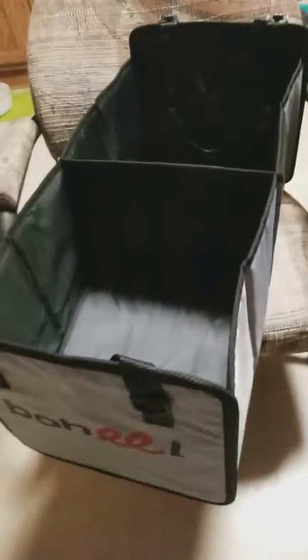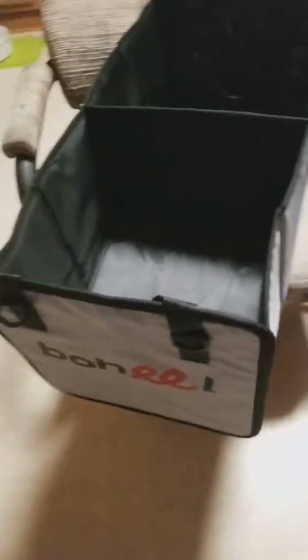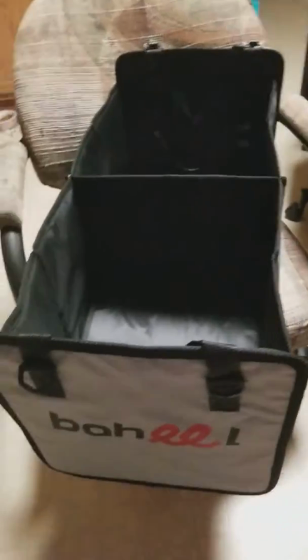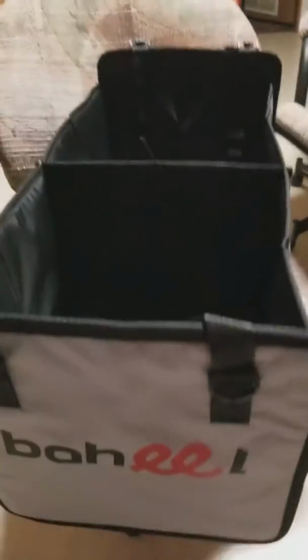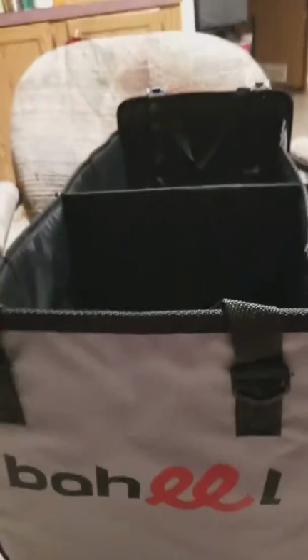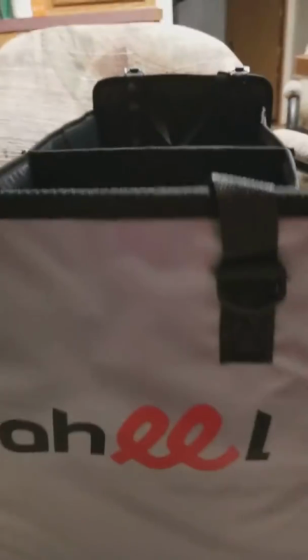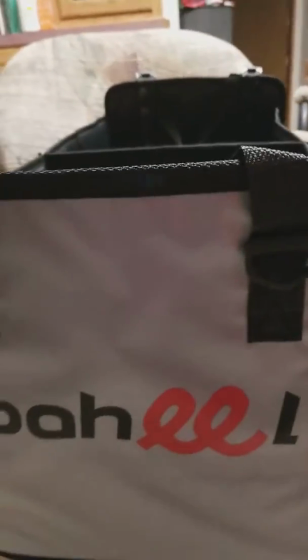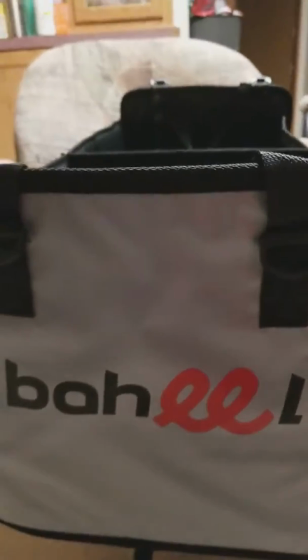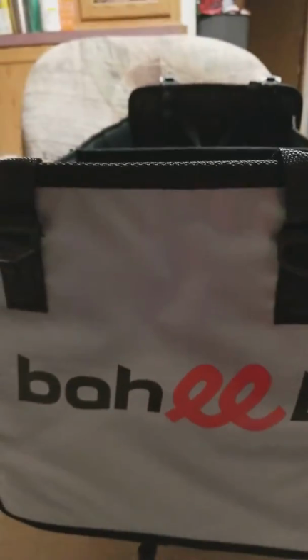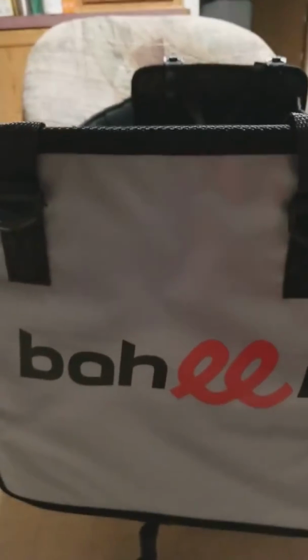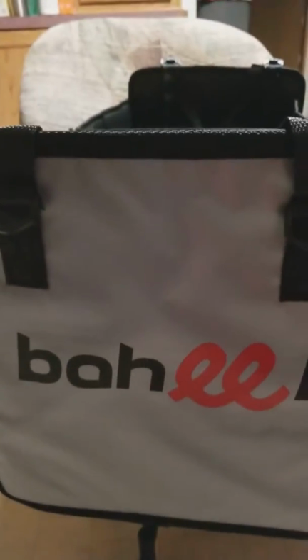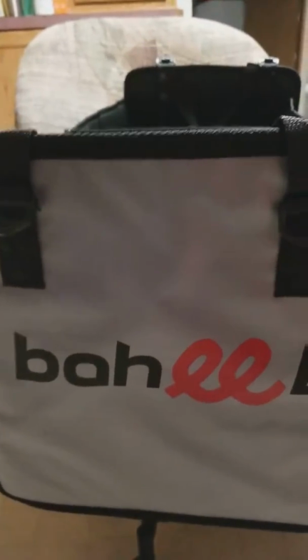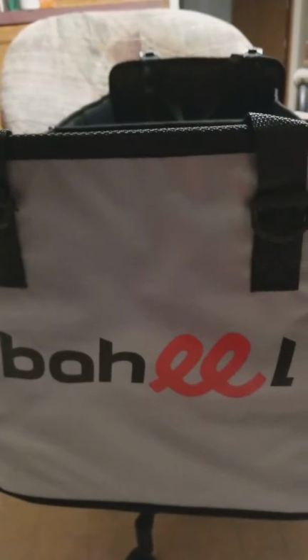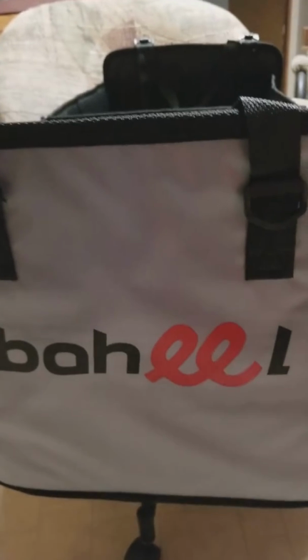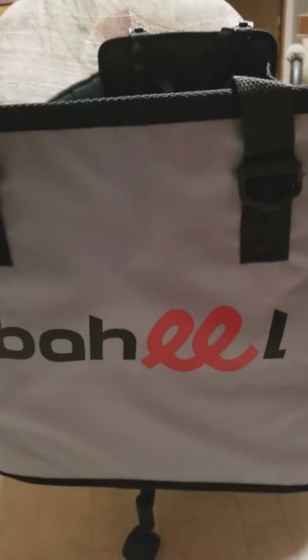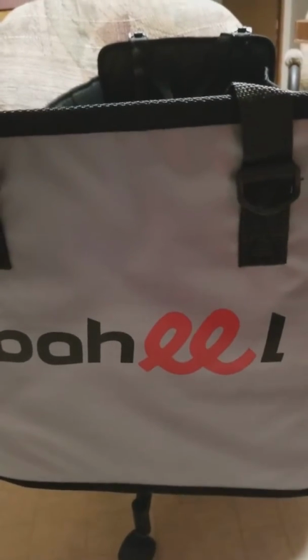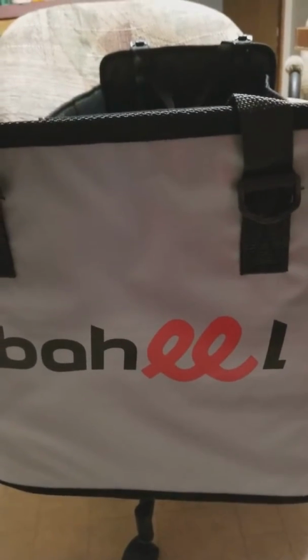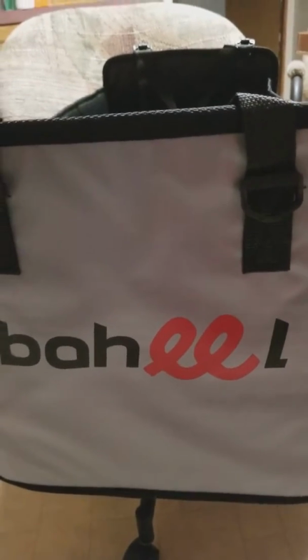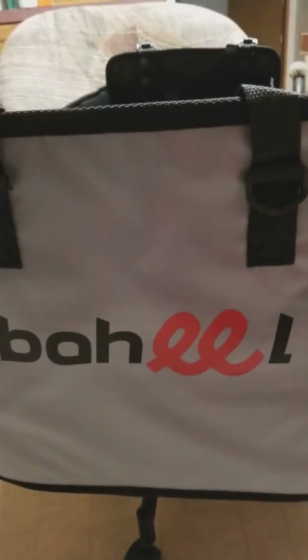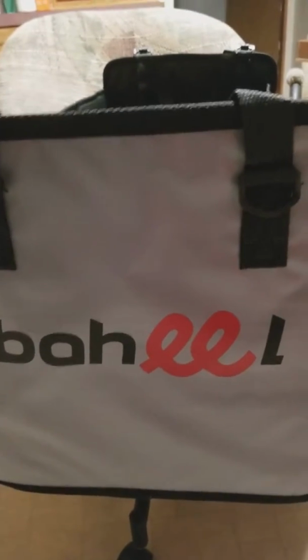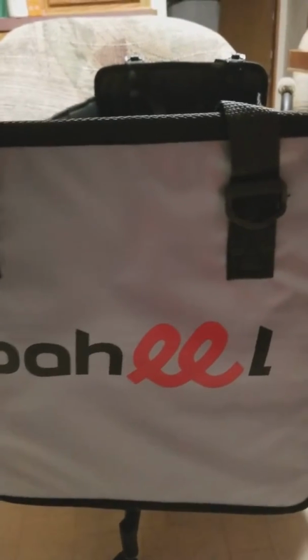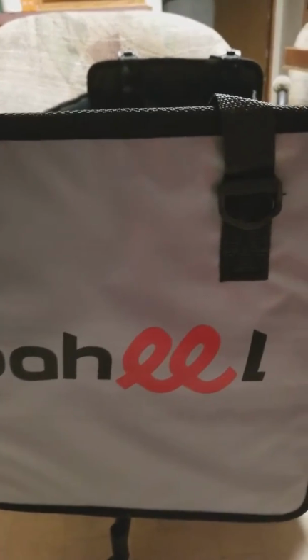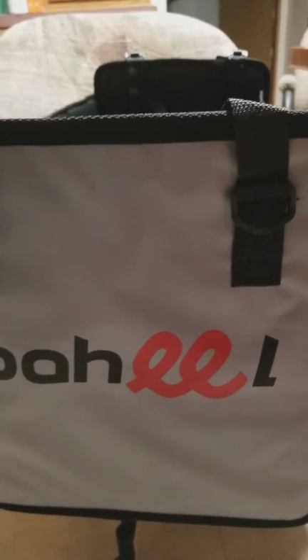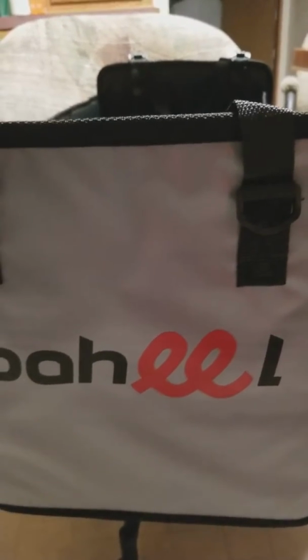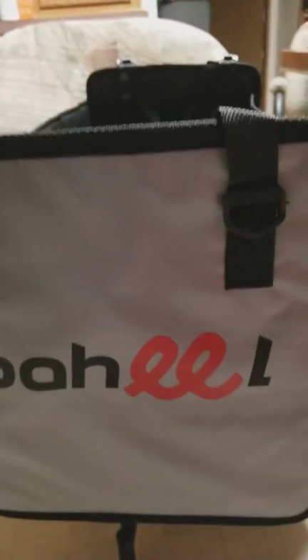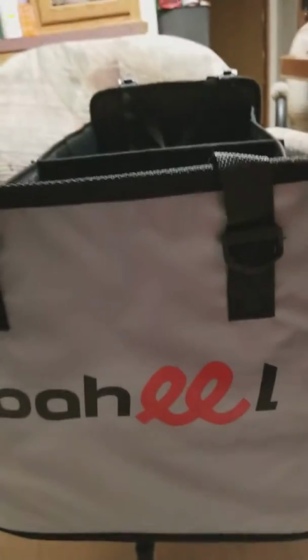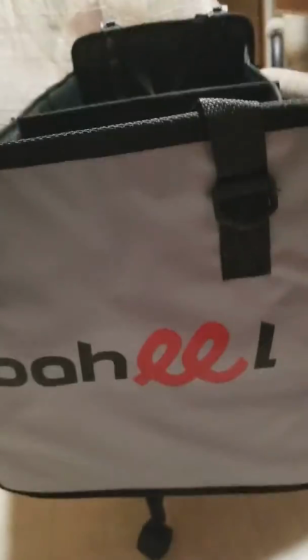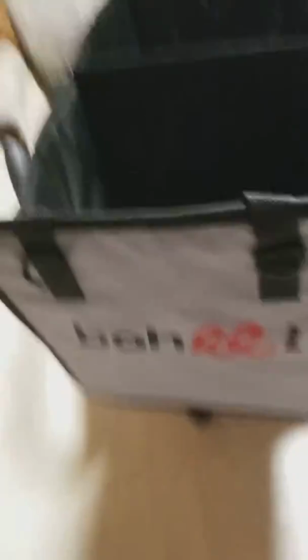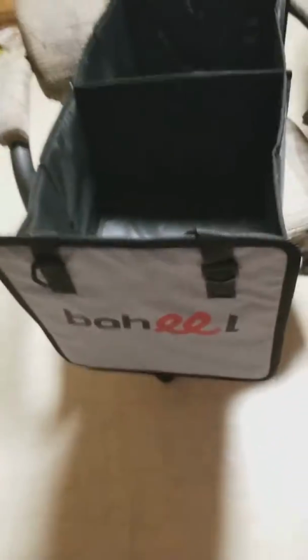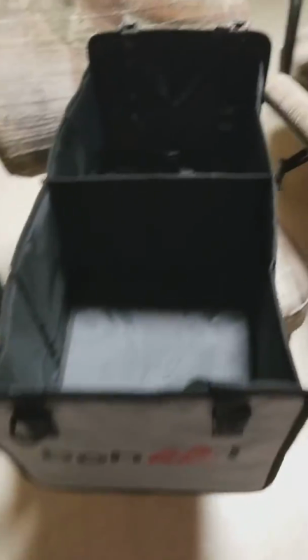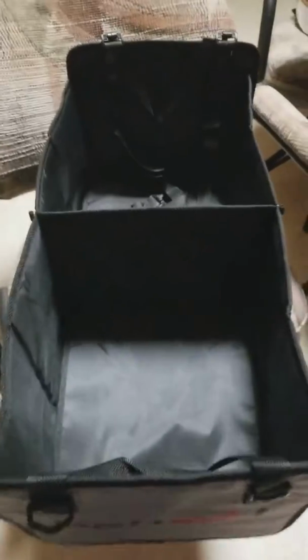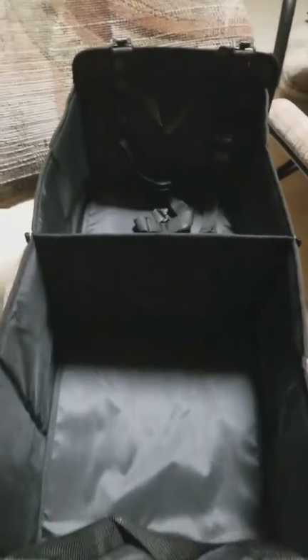So this is my review for the Baheel trunk organizer. Sorry, I should read that more often.